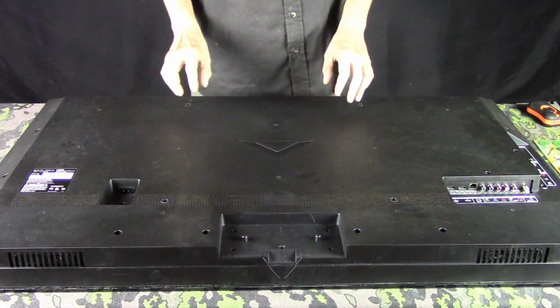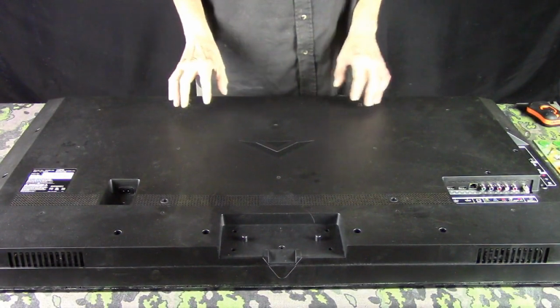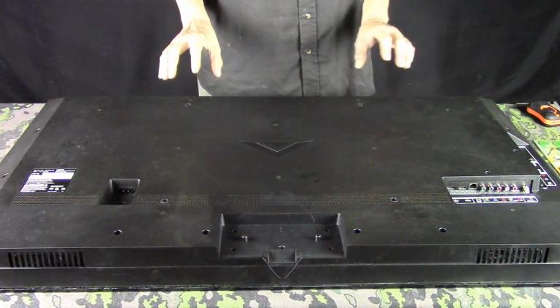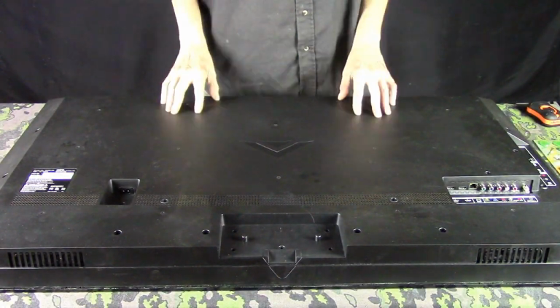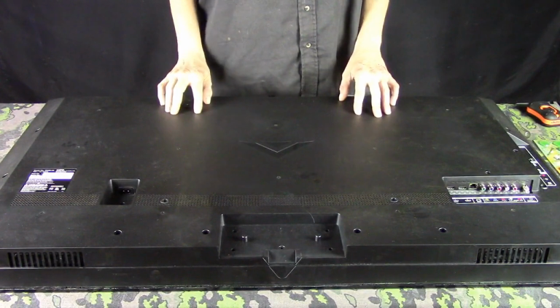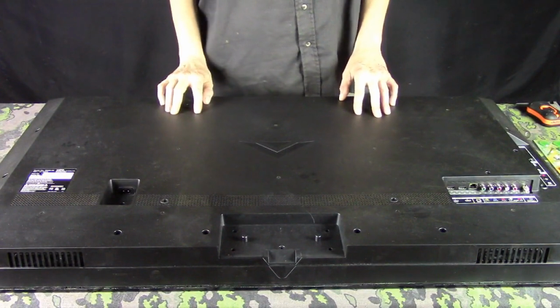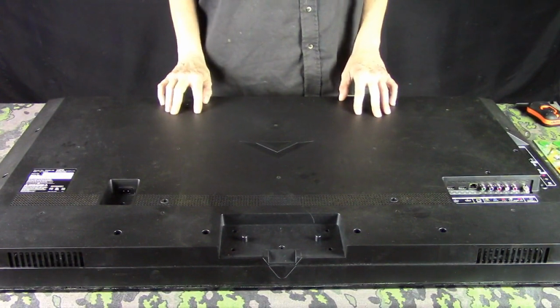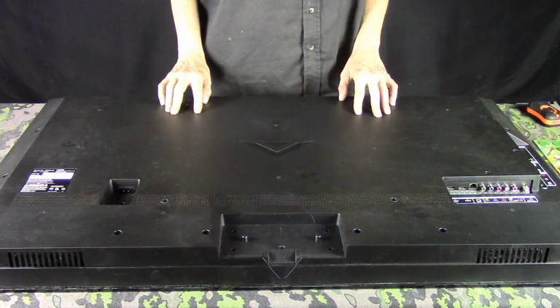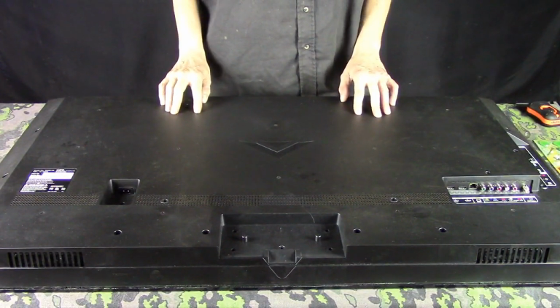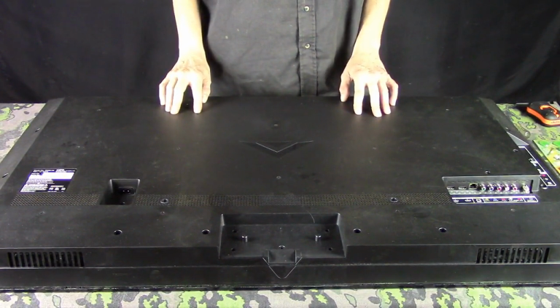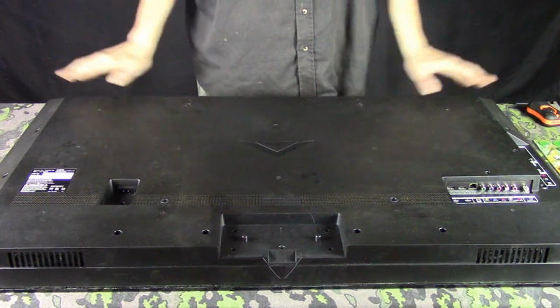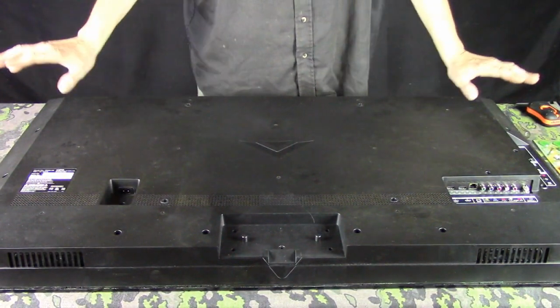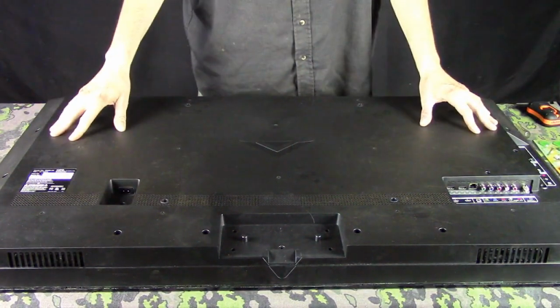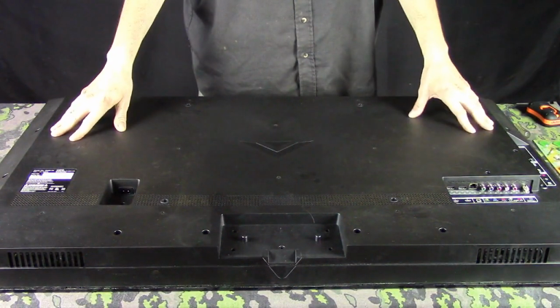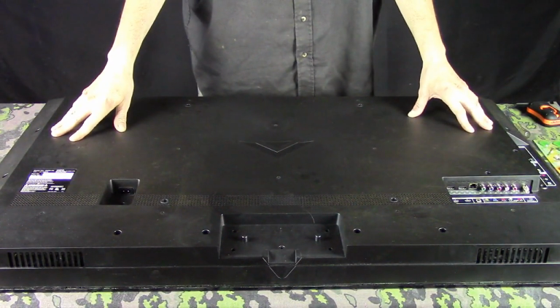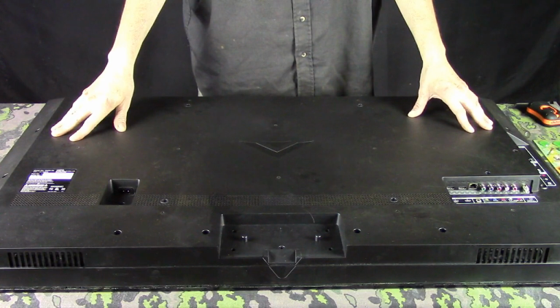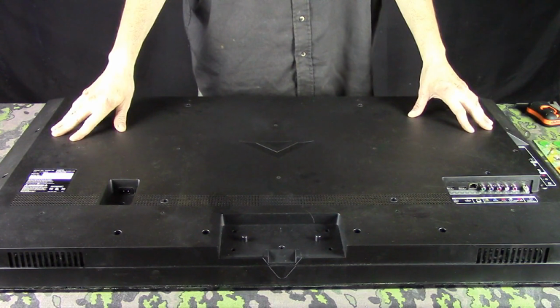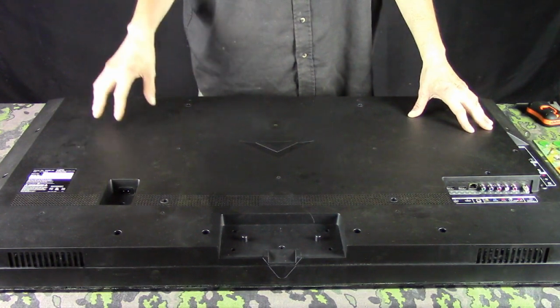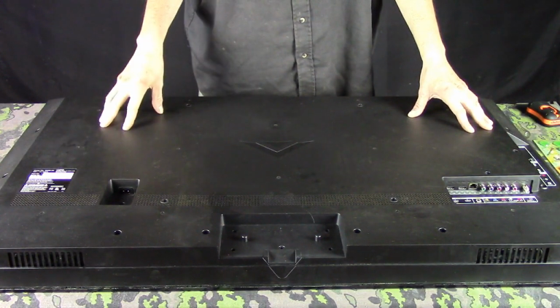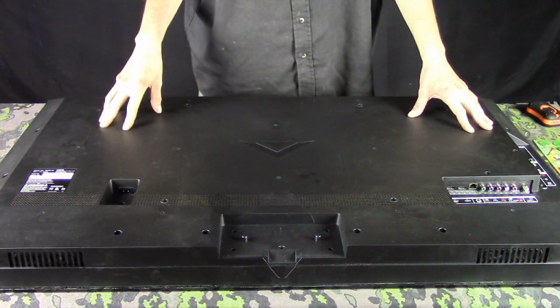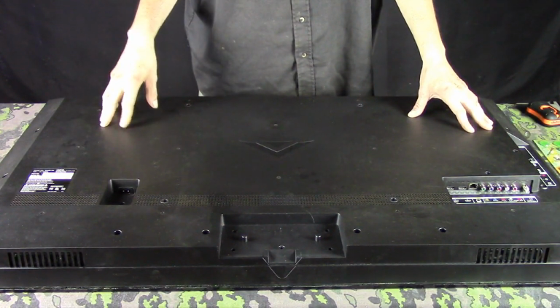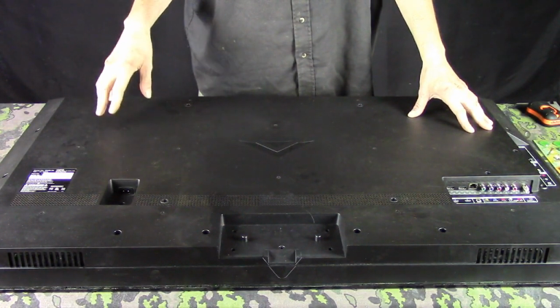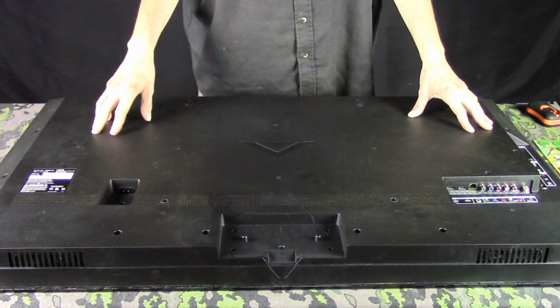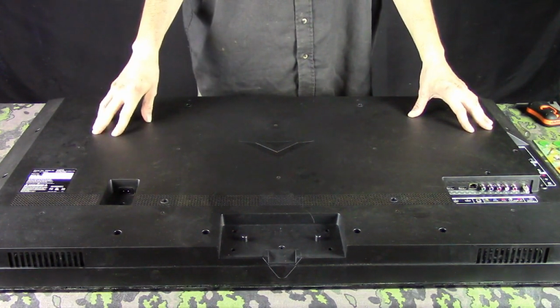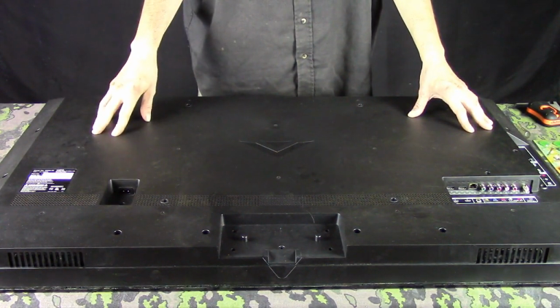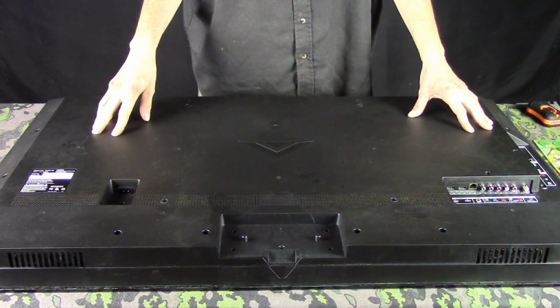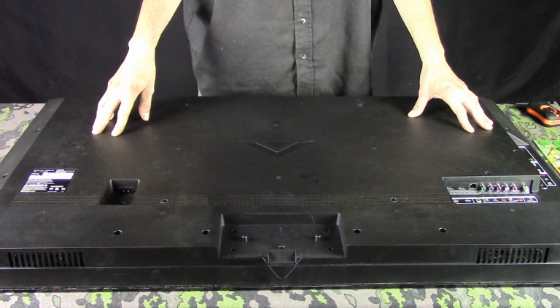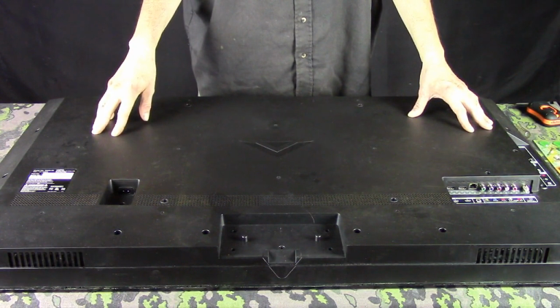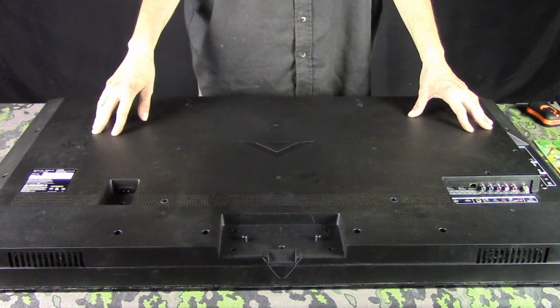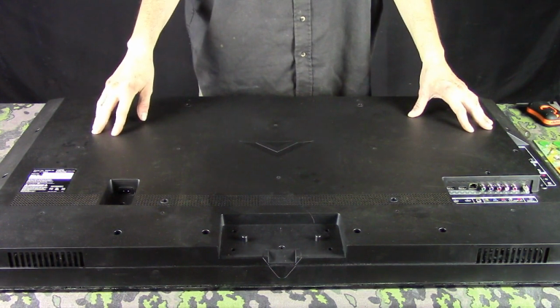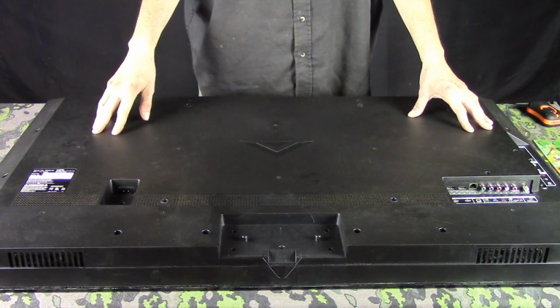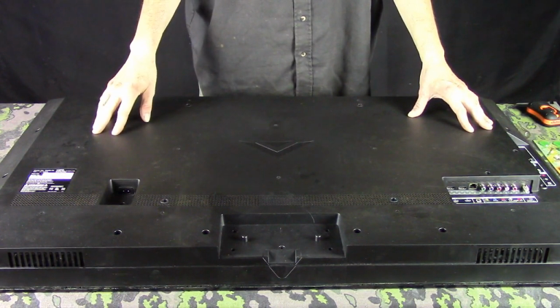I've got the camera moved in closer to the workbench. As you can see, this is the television right here. This is a 50-inch Vizio — I think they pronounce it V-I-Z-I-O, Vizio or Visio, something like that.